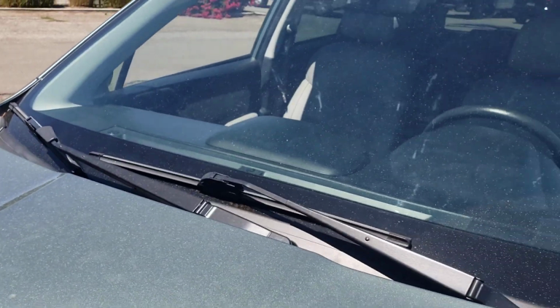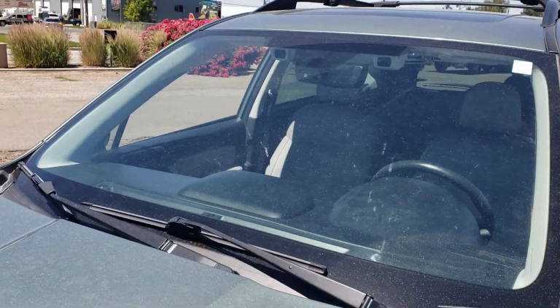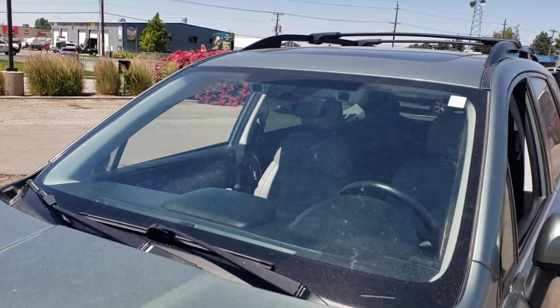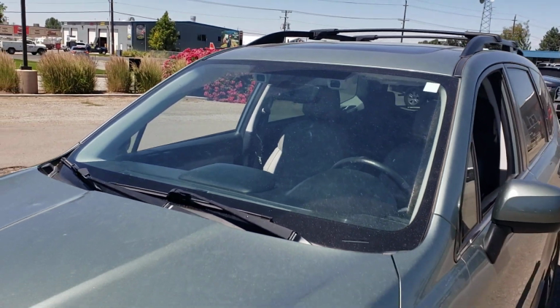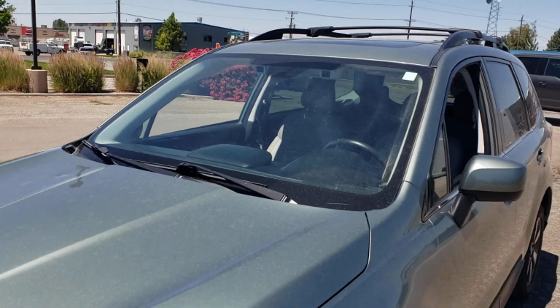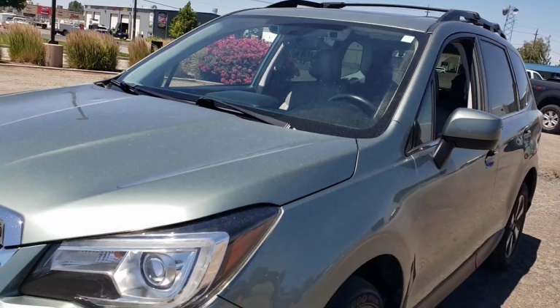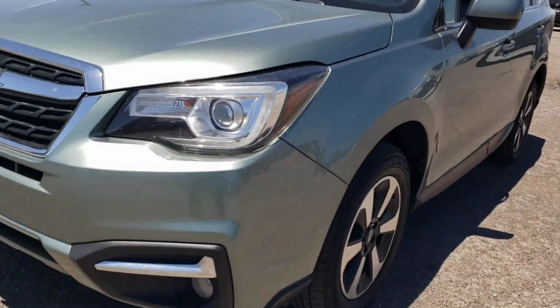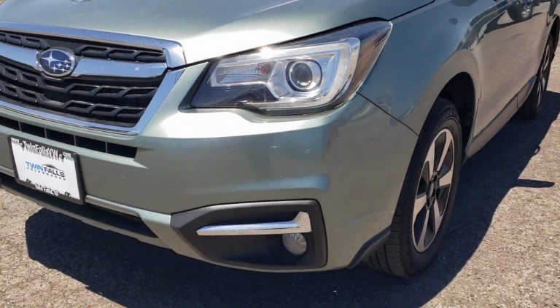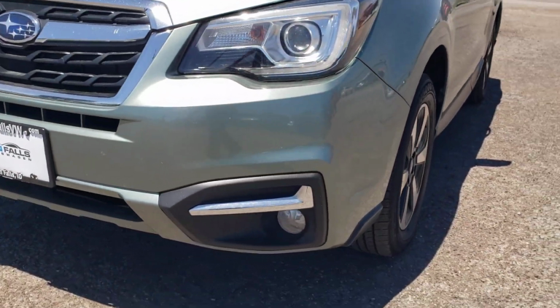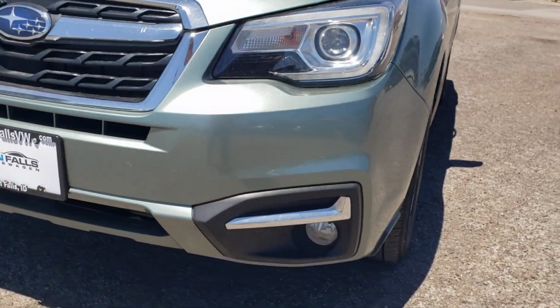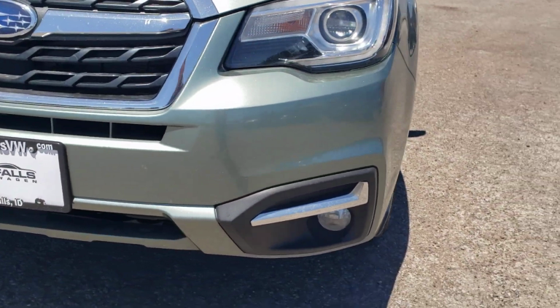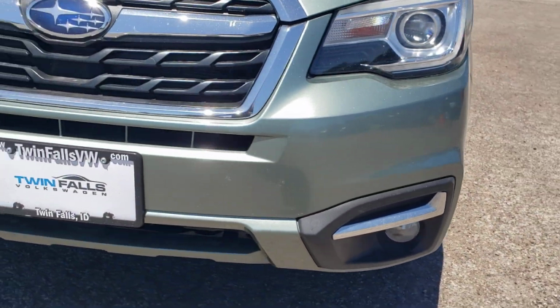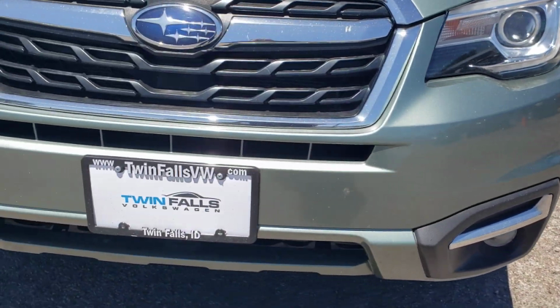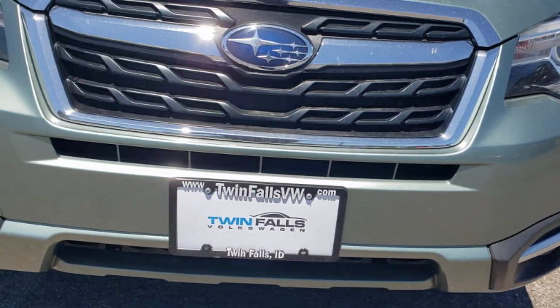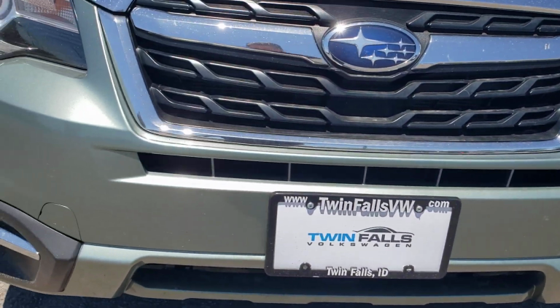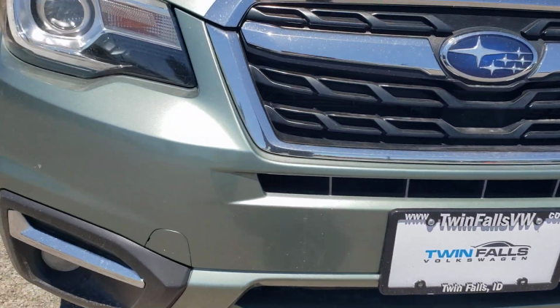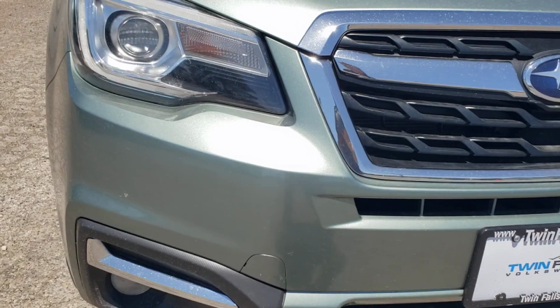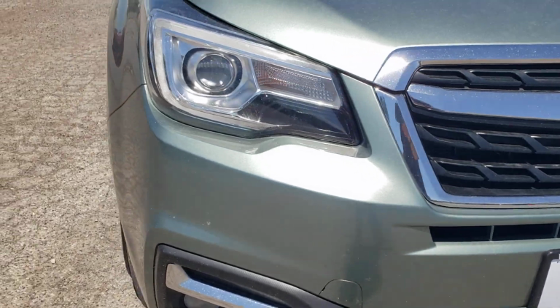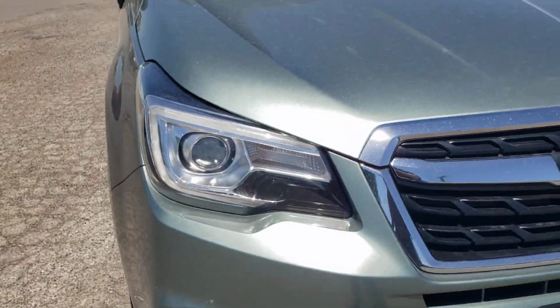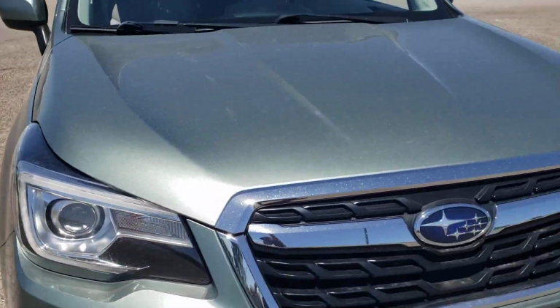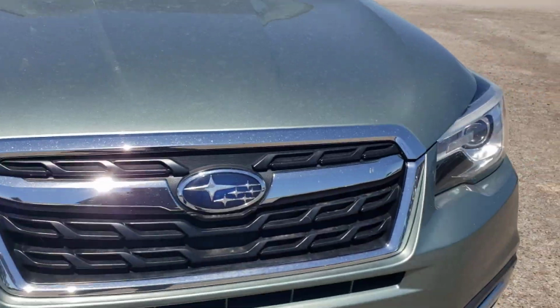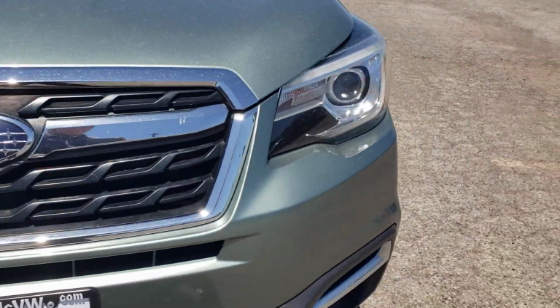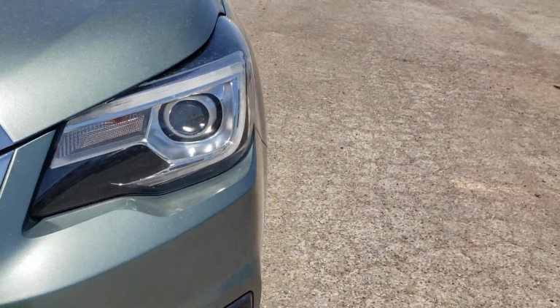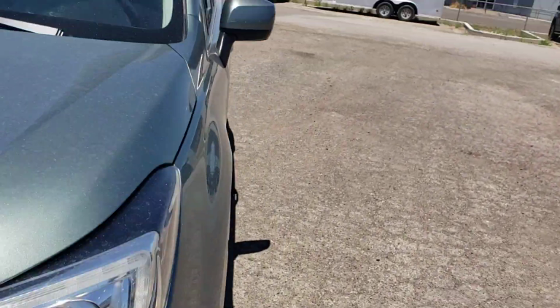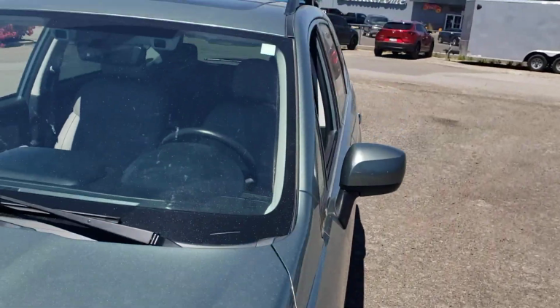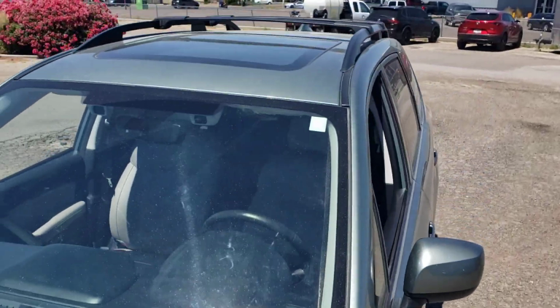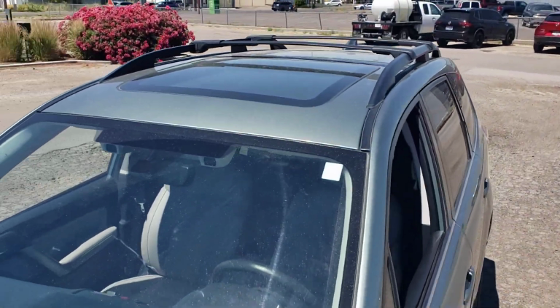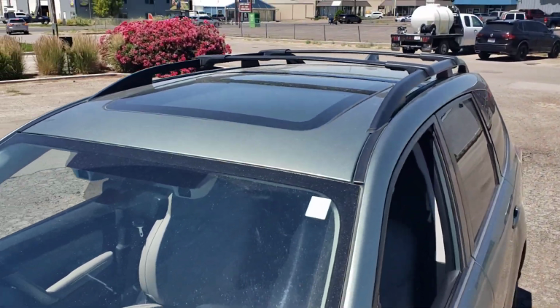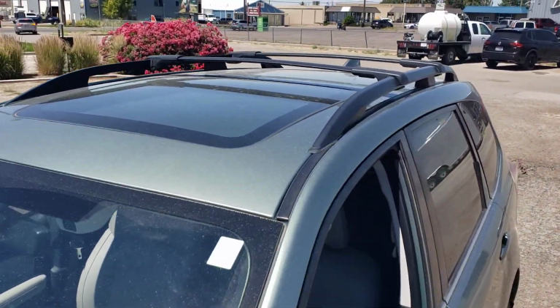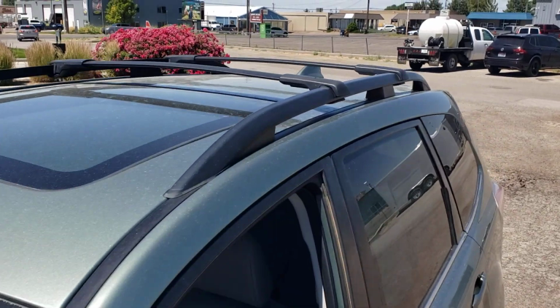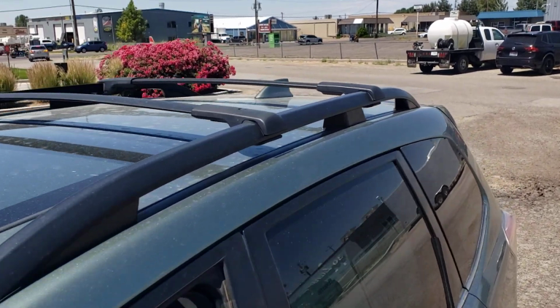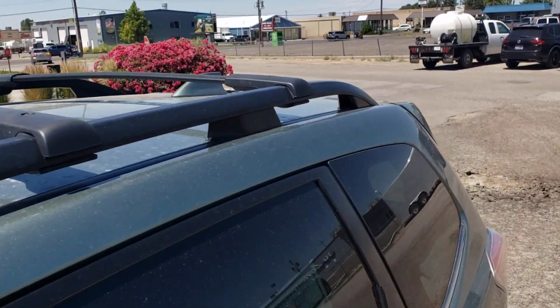Windshield's clean. The front's good — doesn't look like any rock chips or anything major at all. It does have the sunroof and the crossbars.